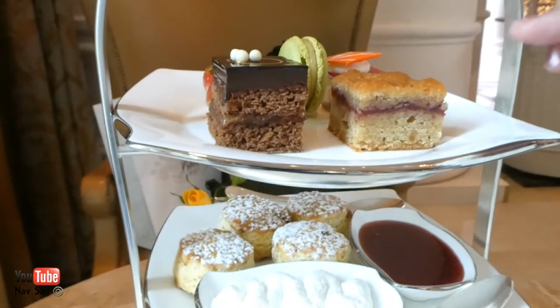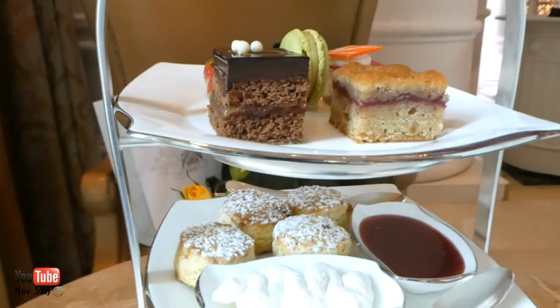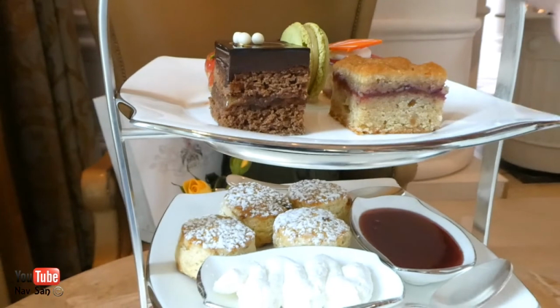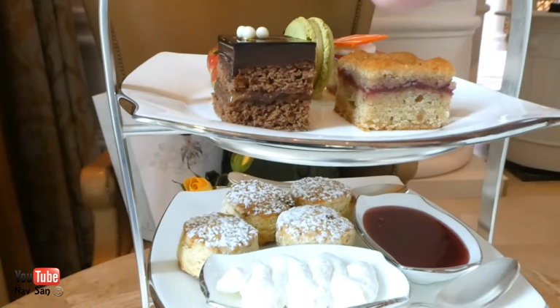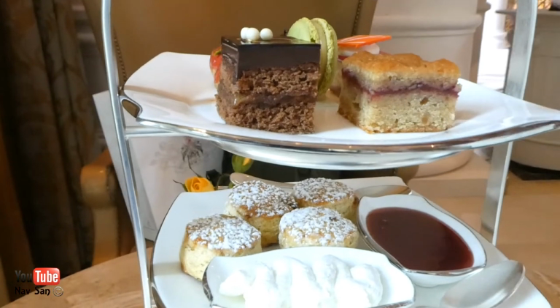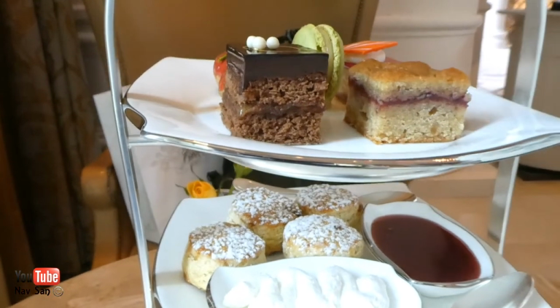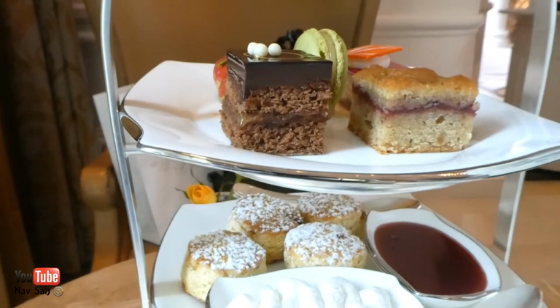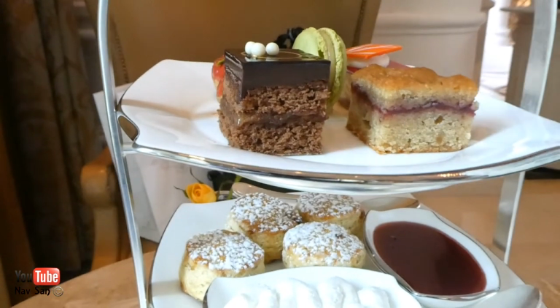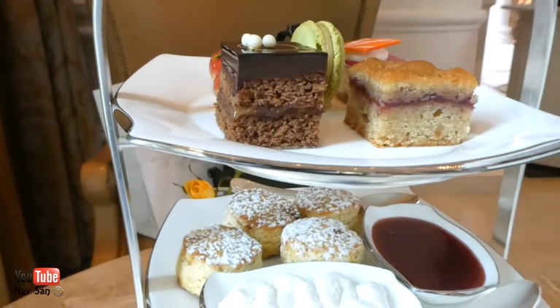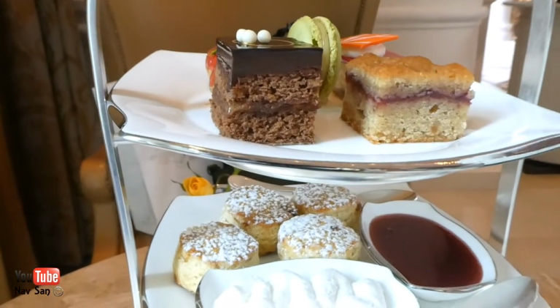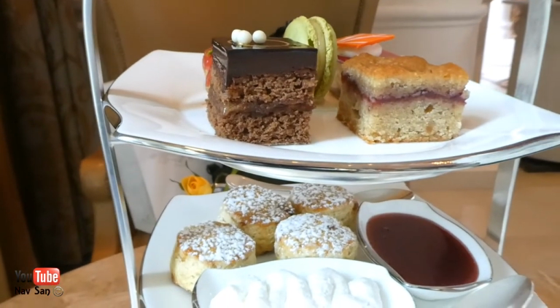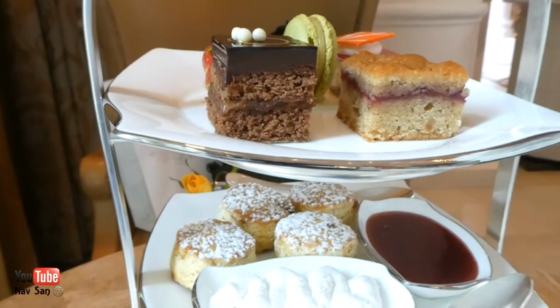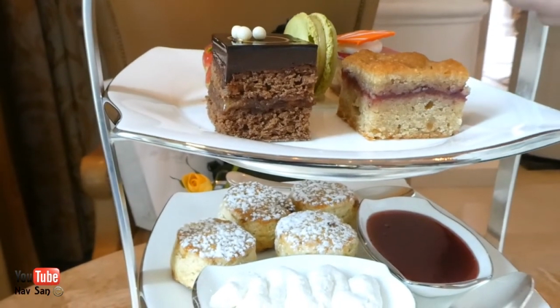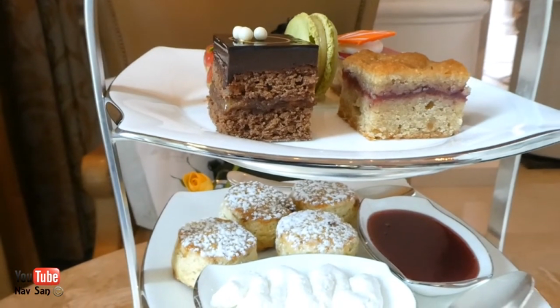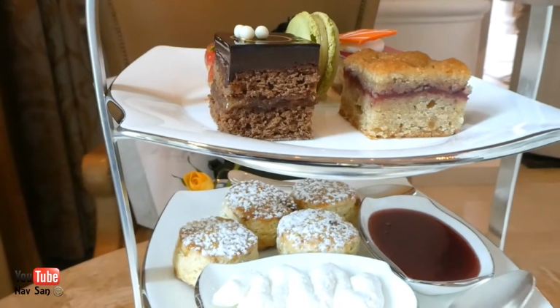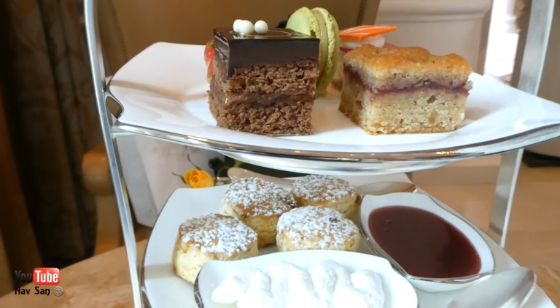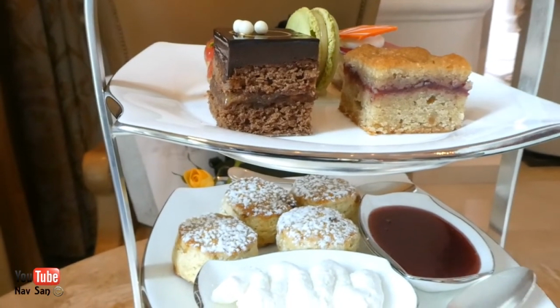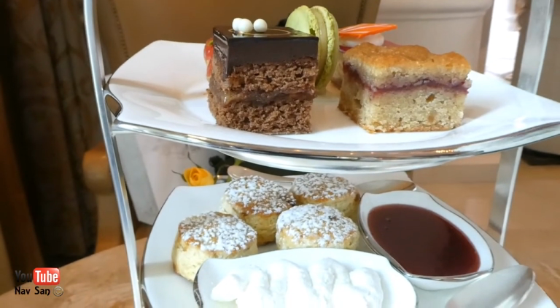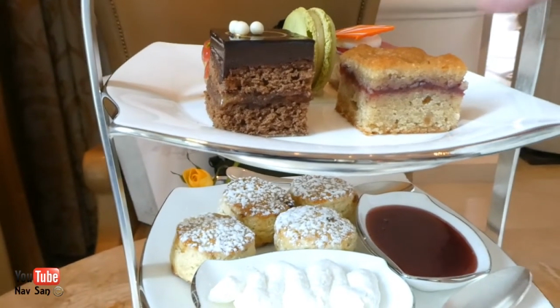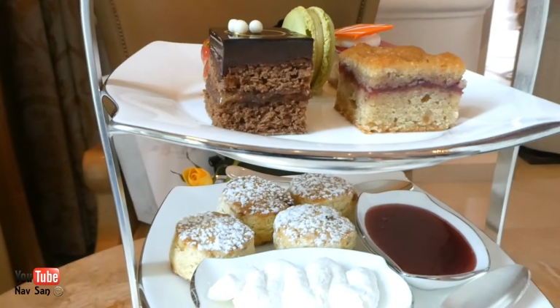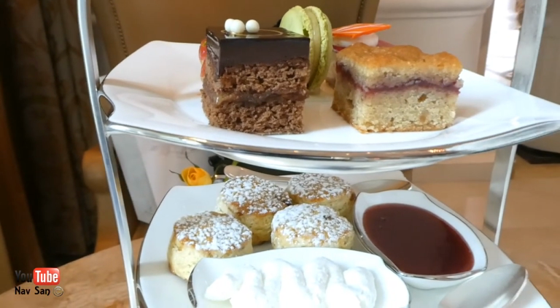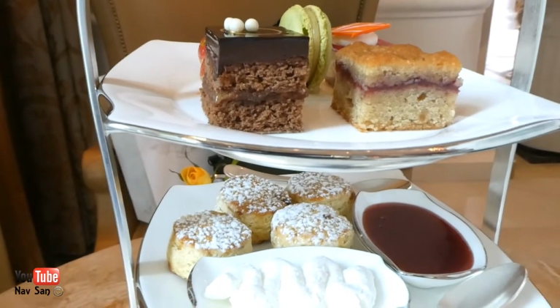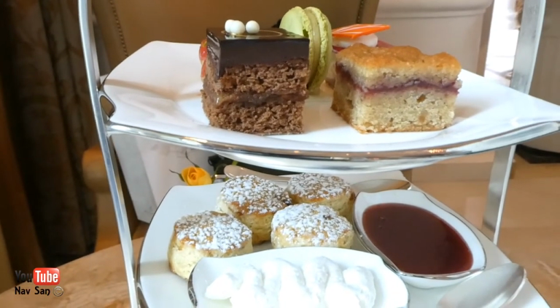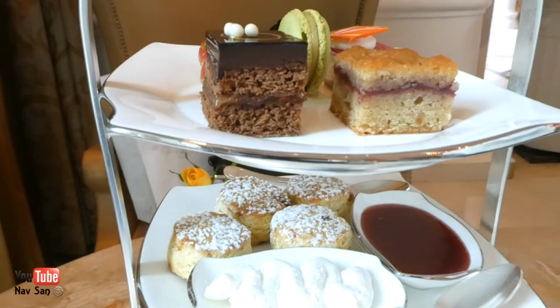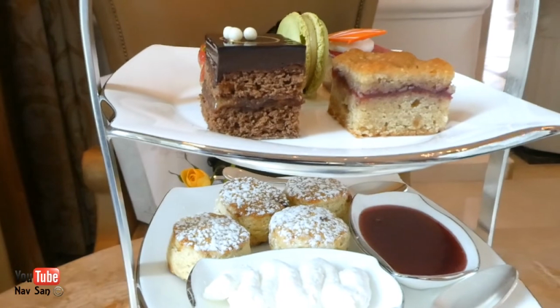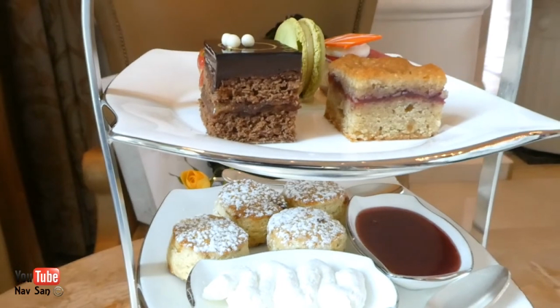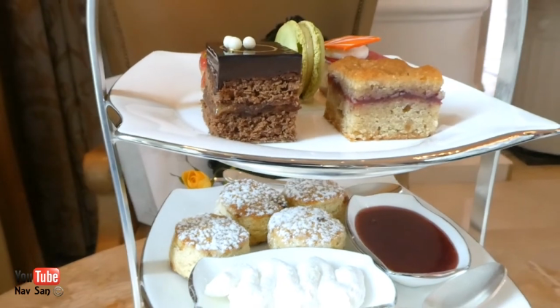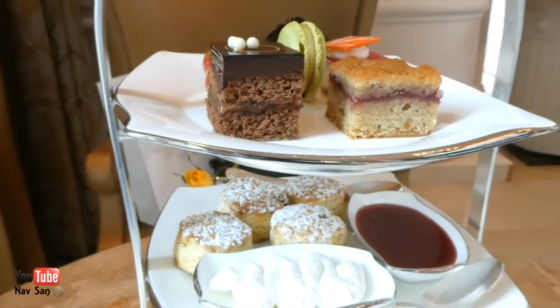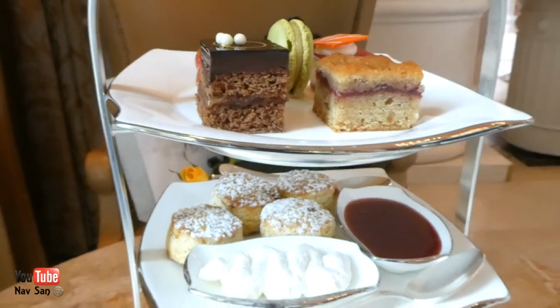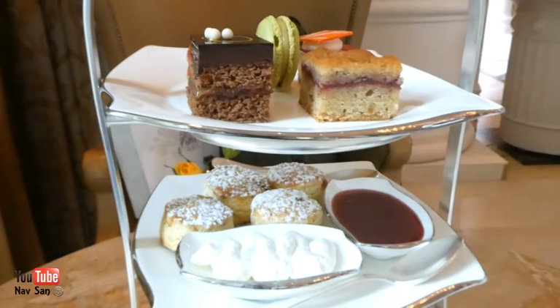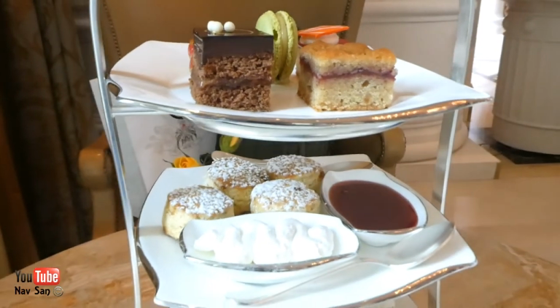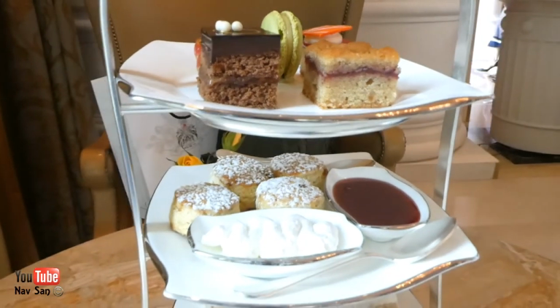Ginger, chocolate, eclairs, raspberry eclairs, and this one is green tomato, and this one is cheesecake. Fantastic. Enjoy your high tea. Thank you.